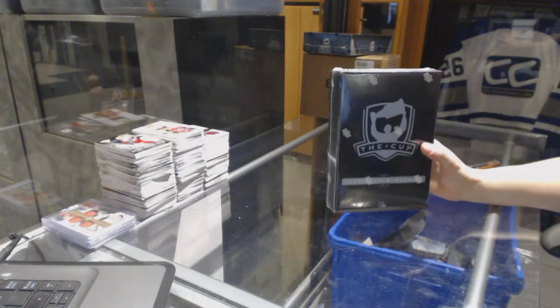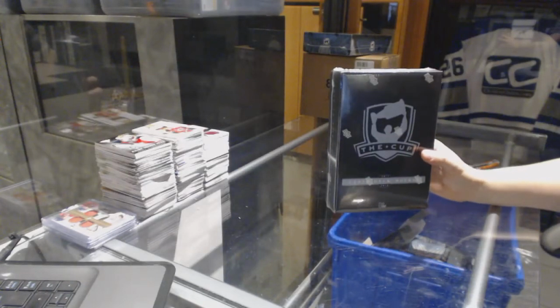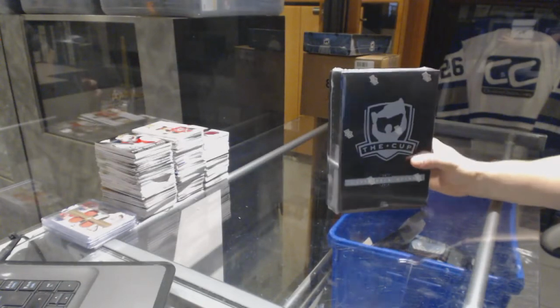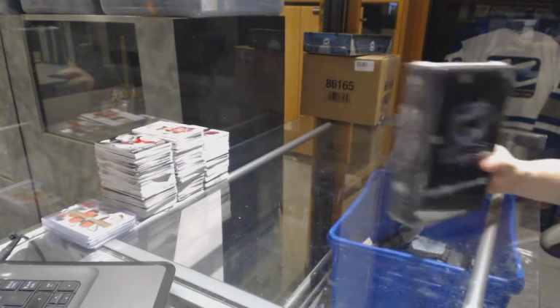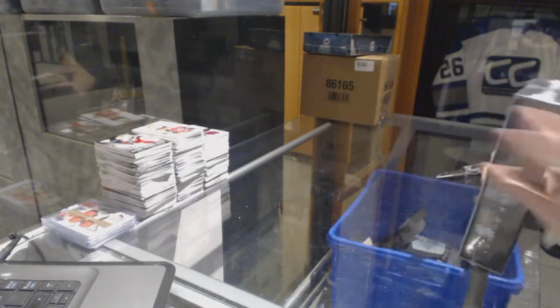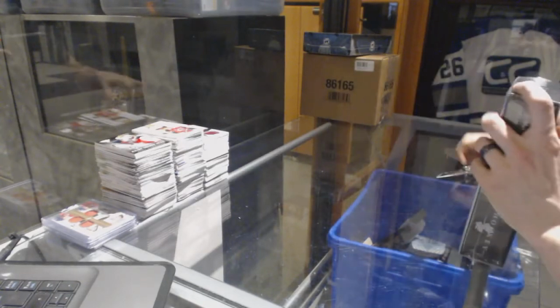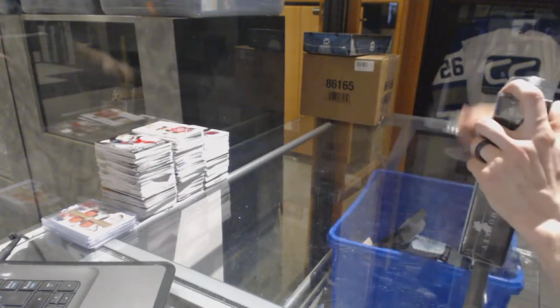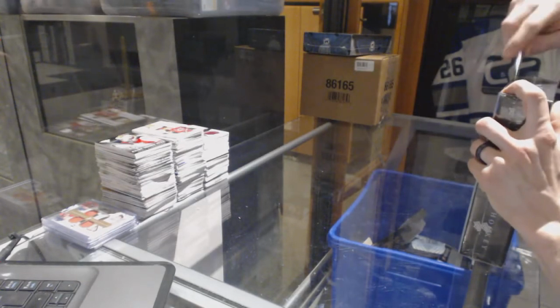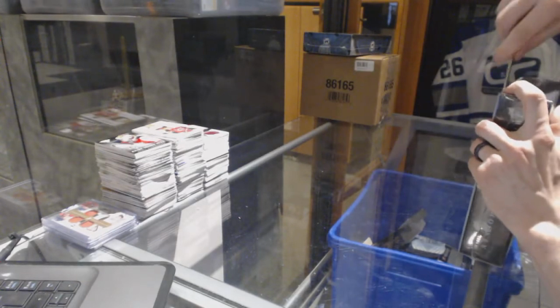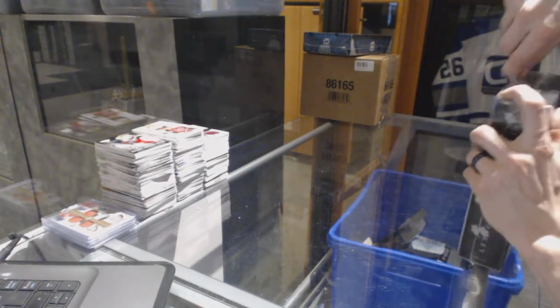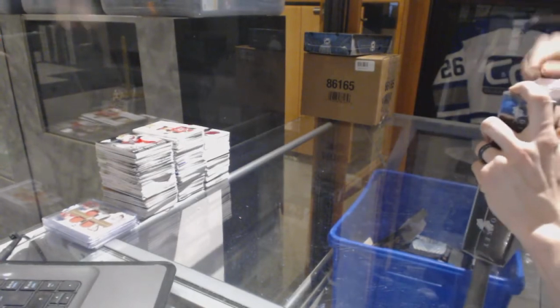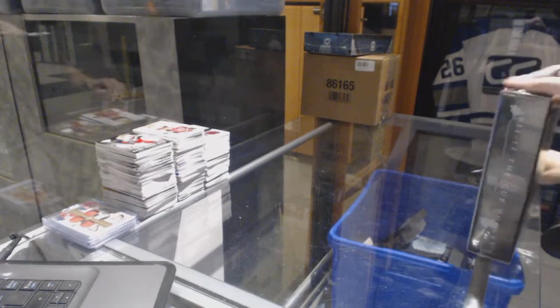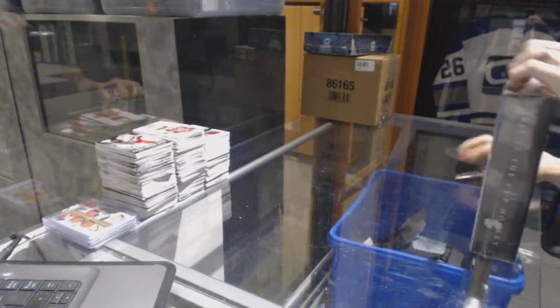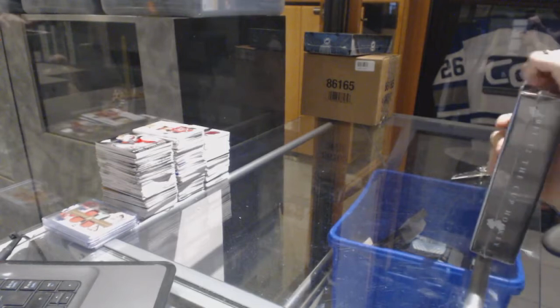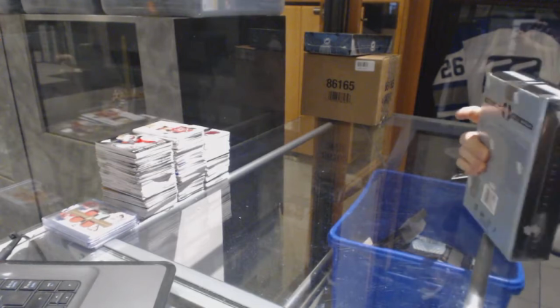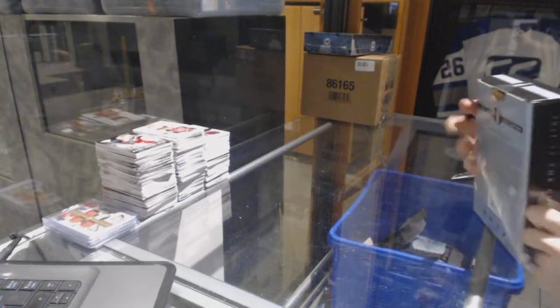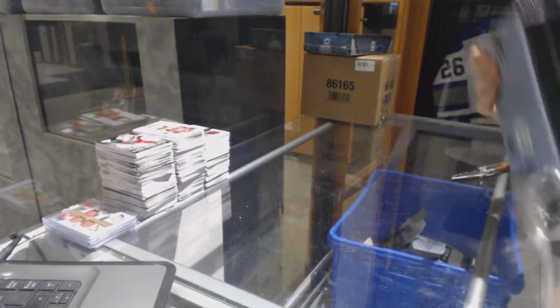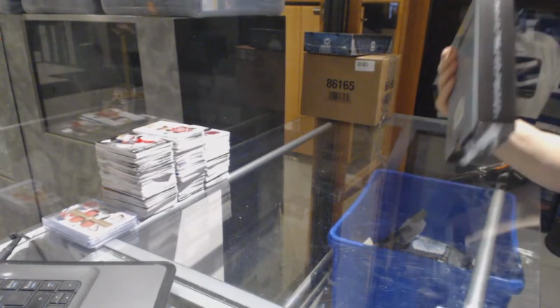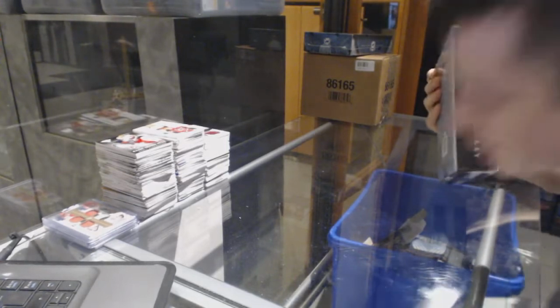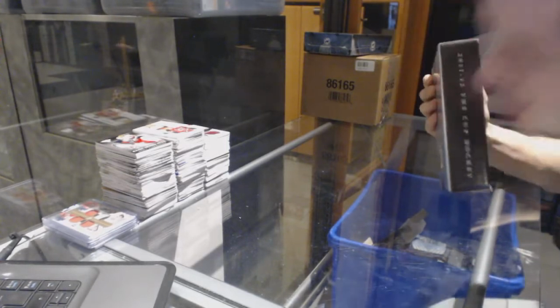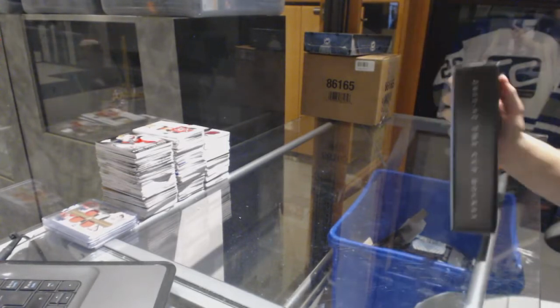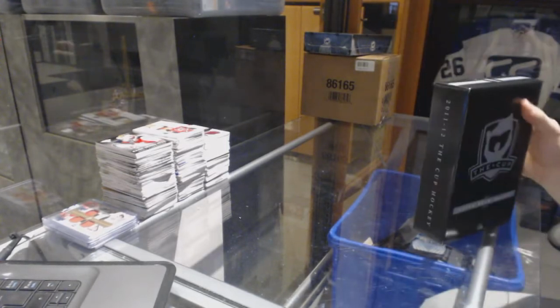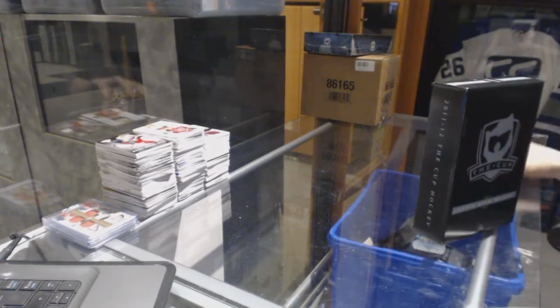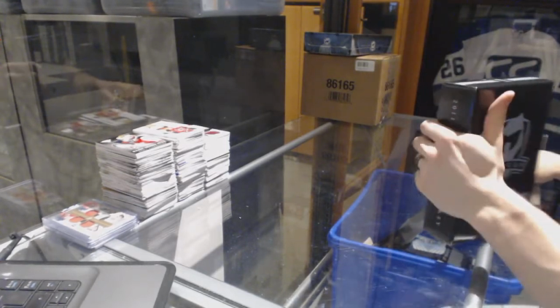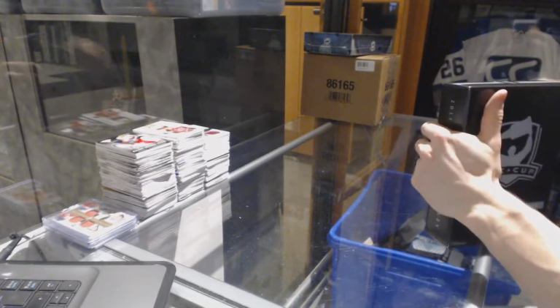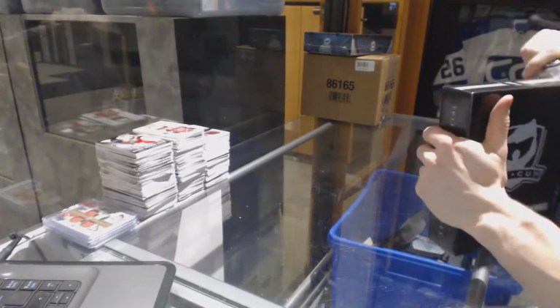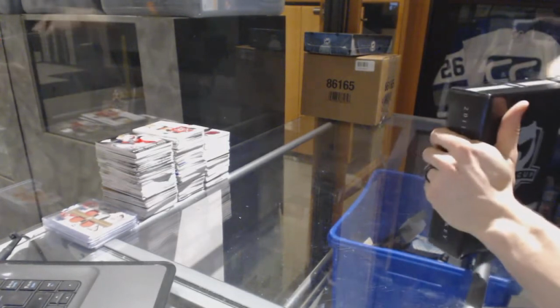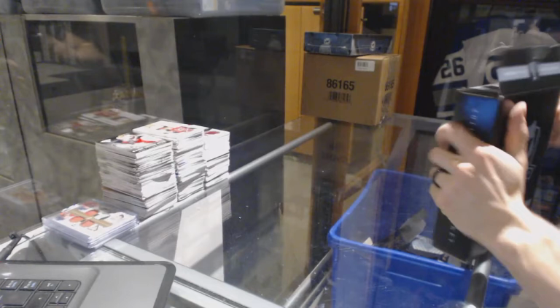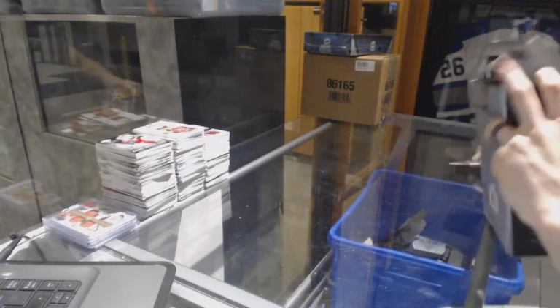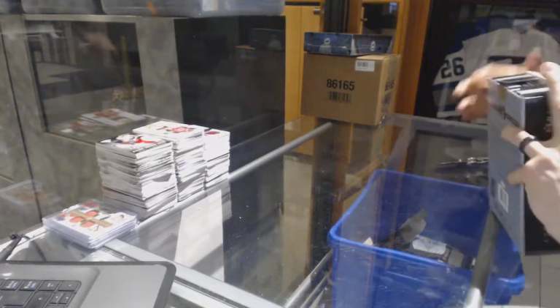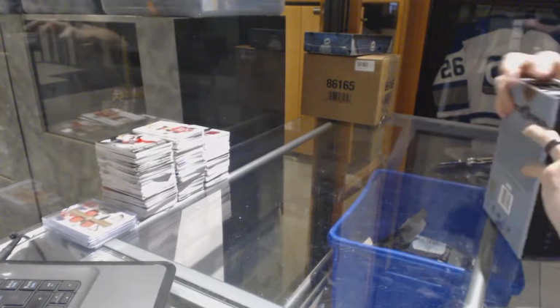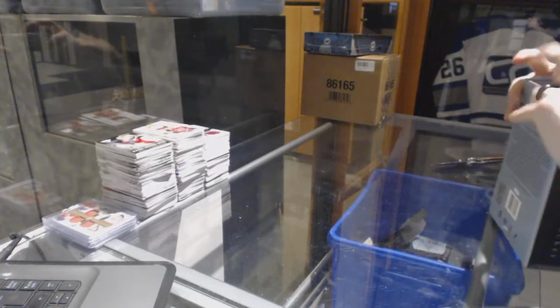Continuing on Team Zeeker rig number 6910, we are on to the 11-12 and 14-15 Upper Deck The Cup, starting with the 11-12.